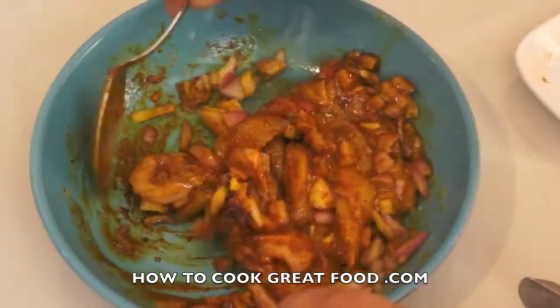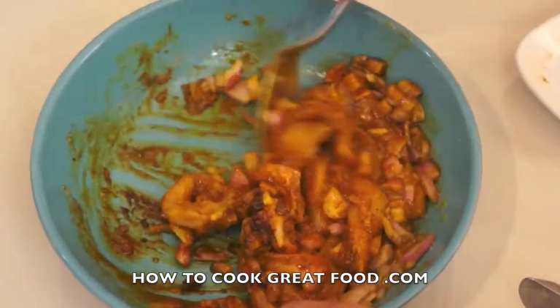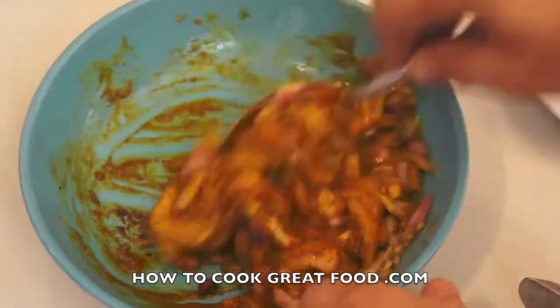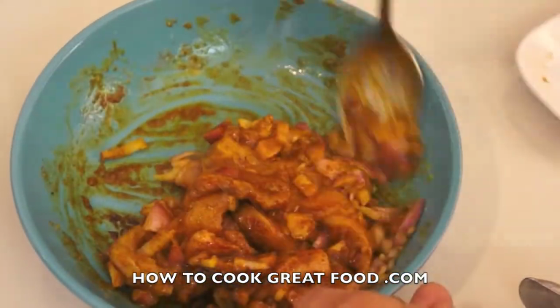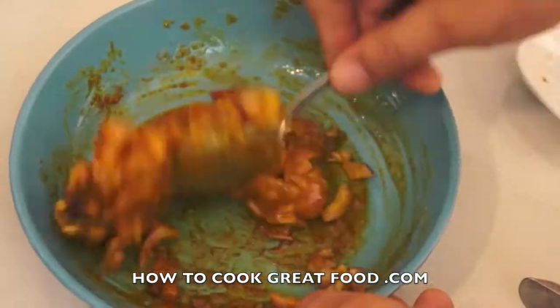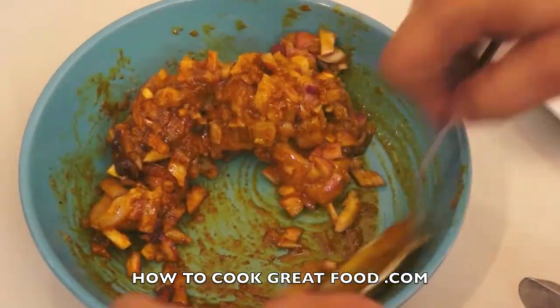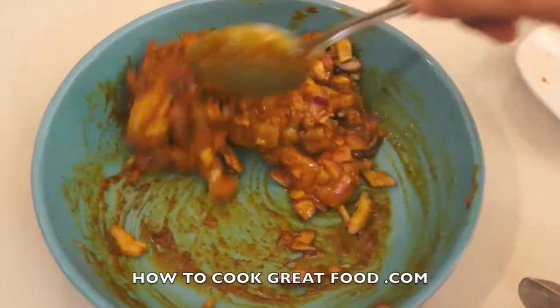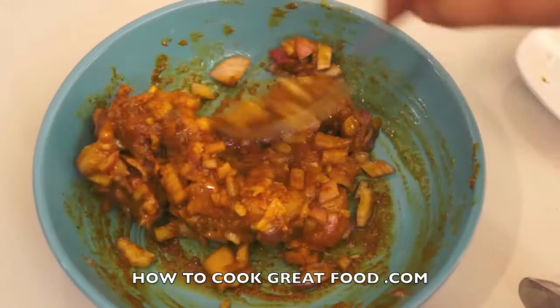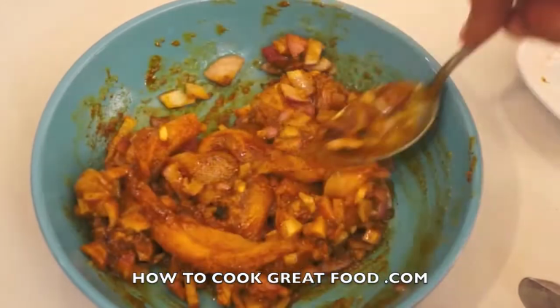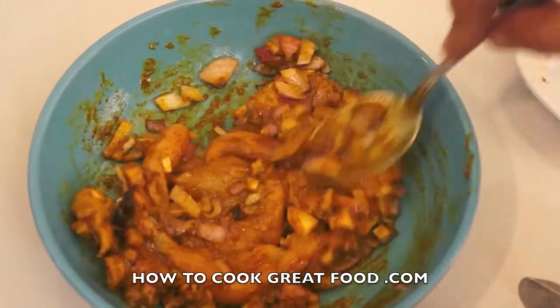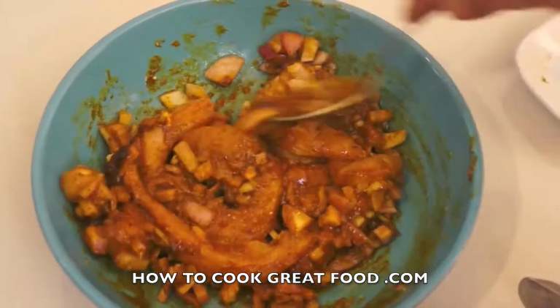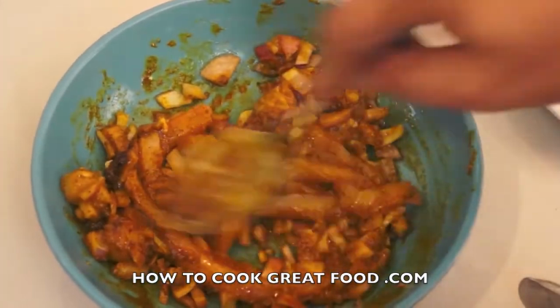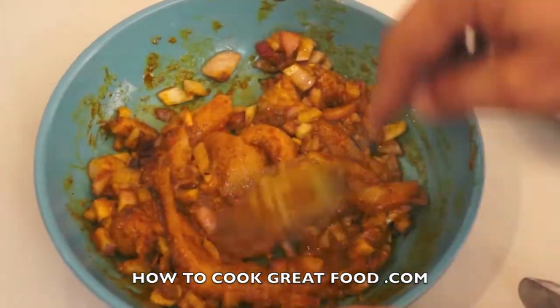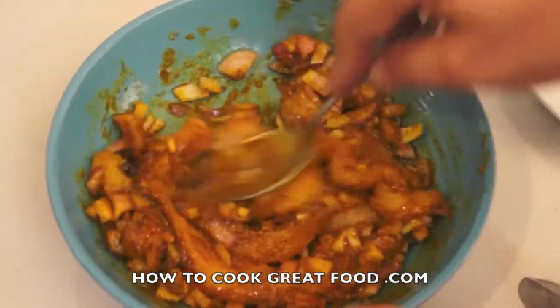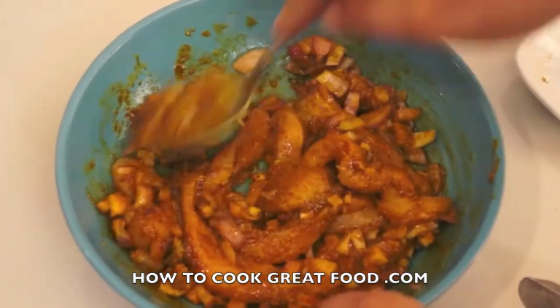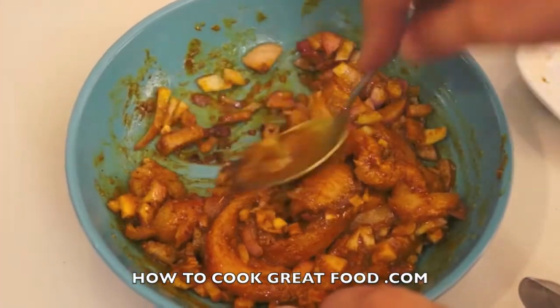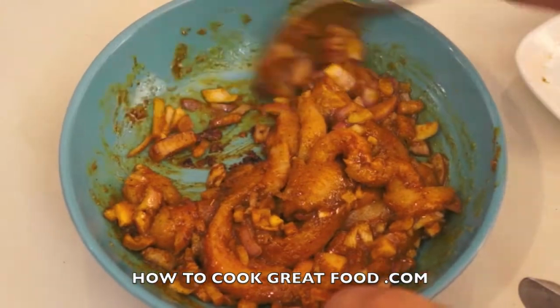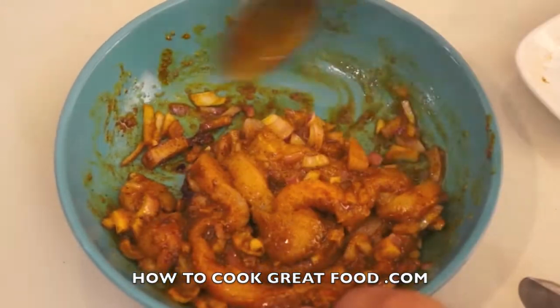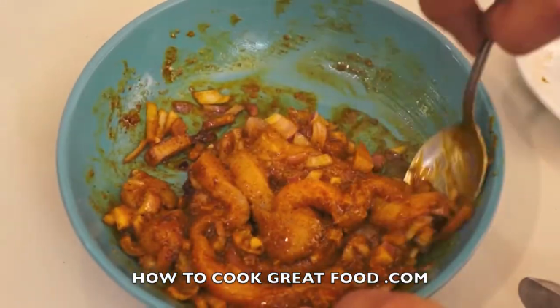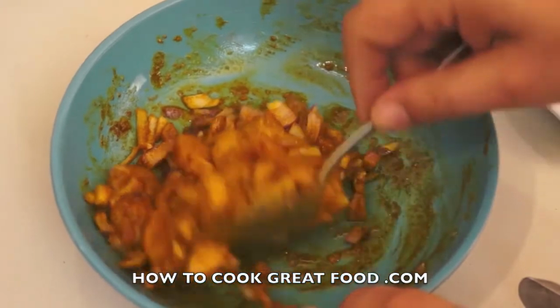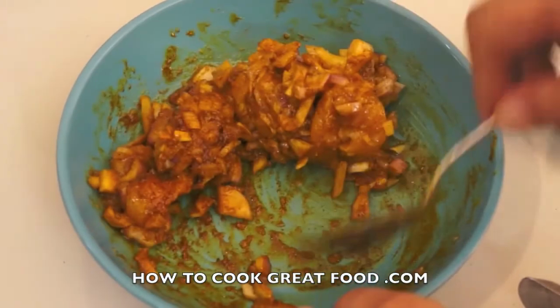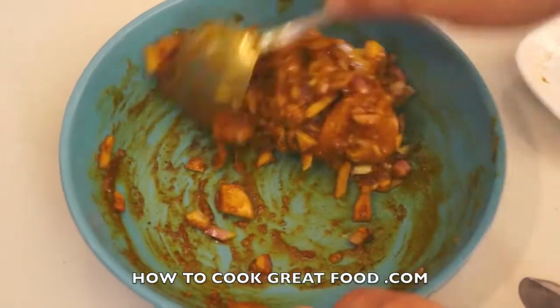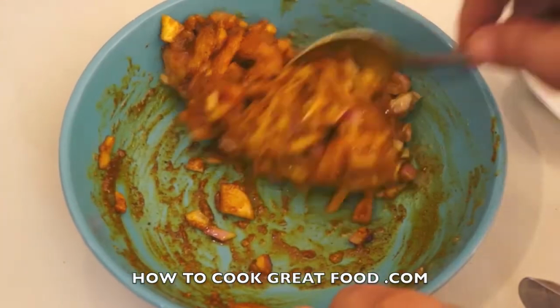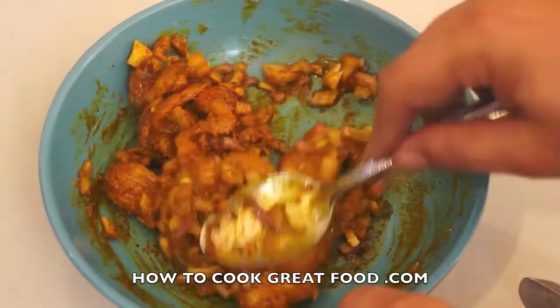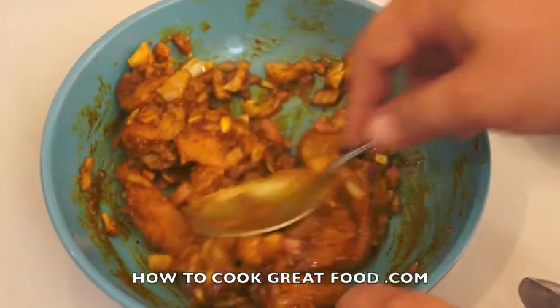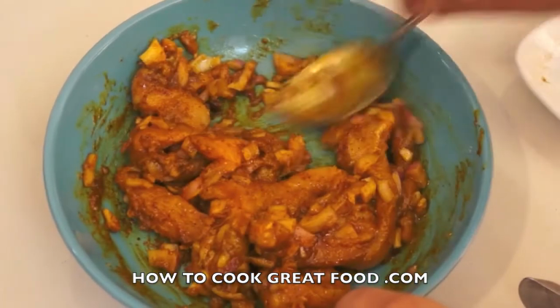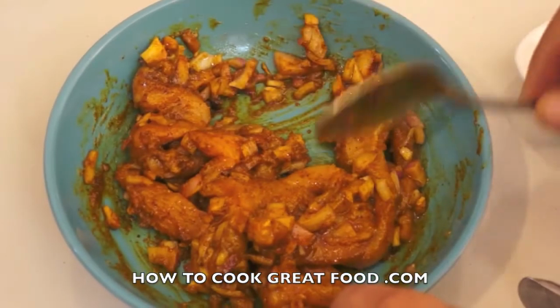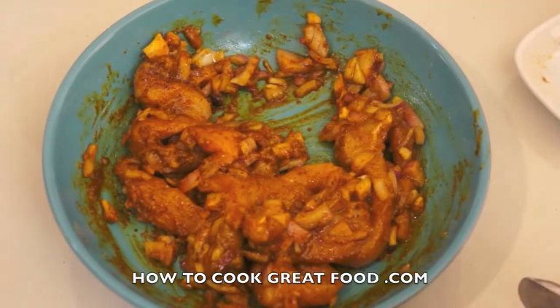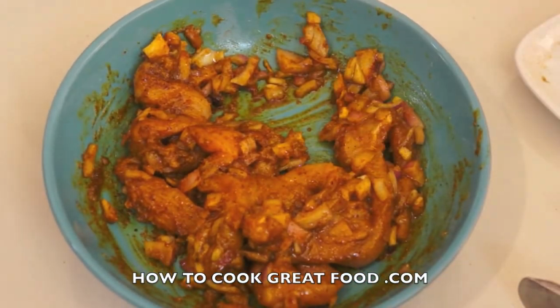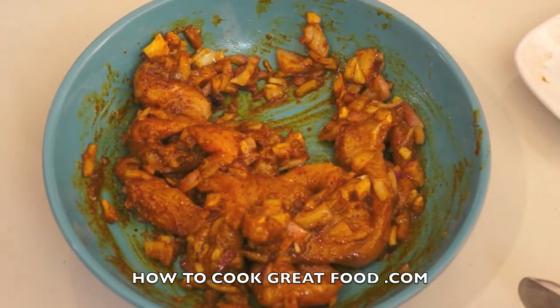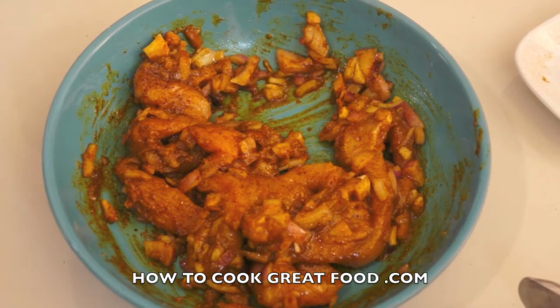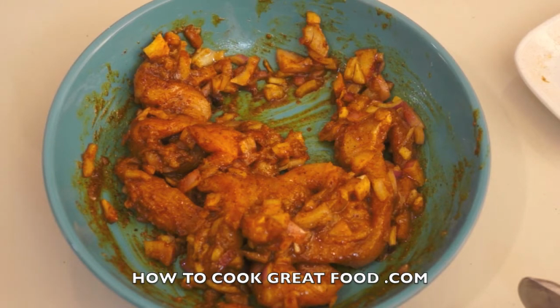So what we're going to do now is put some cling film over the top of that and refrigerate it, then we can move on to the next stage.